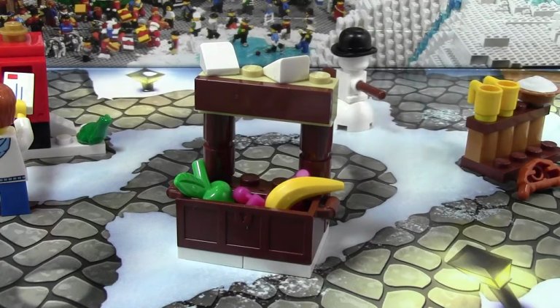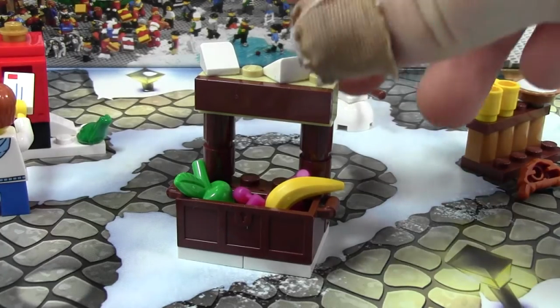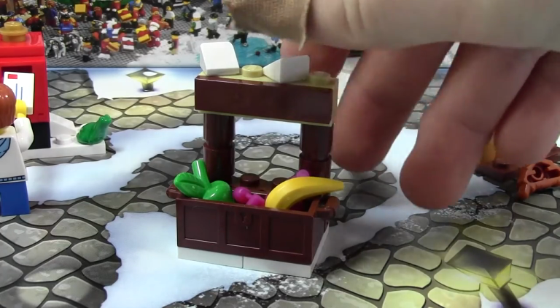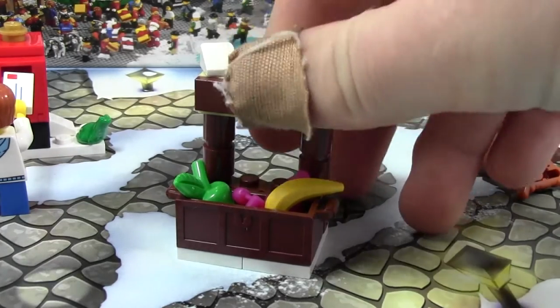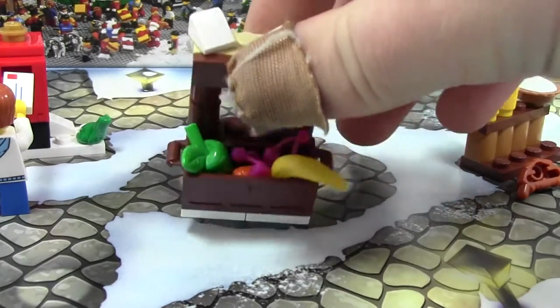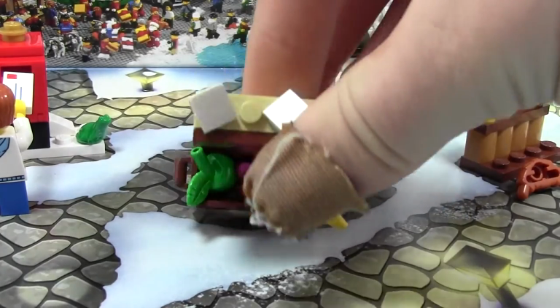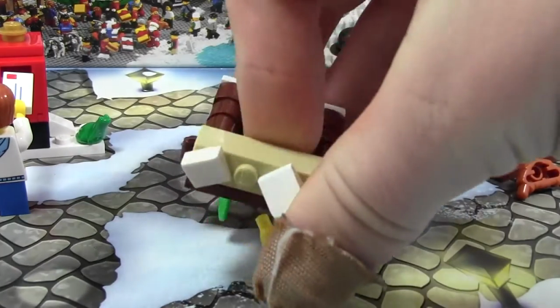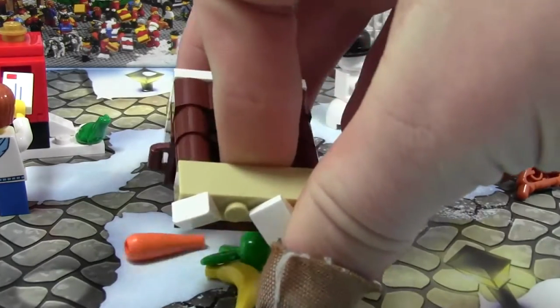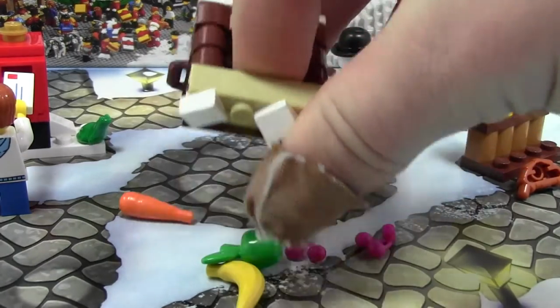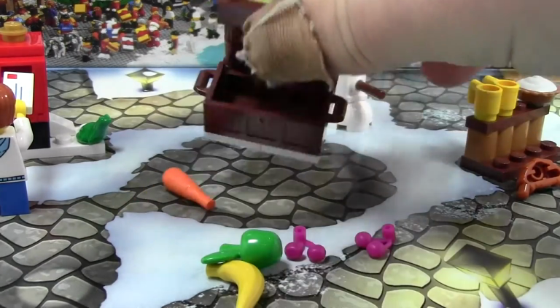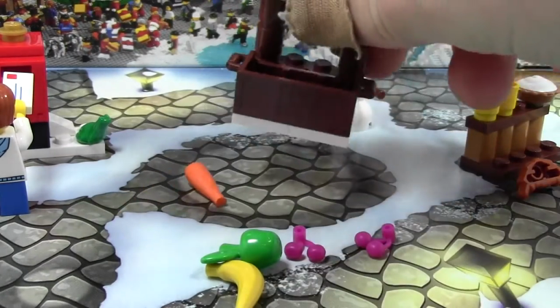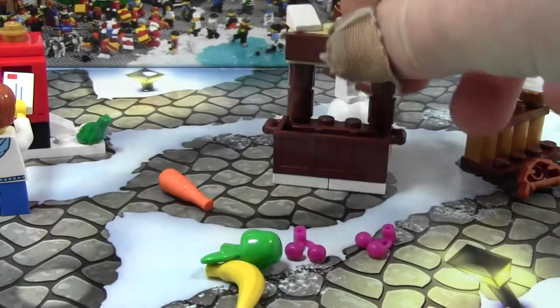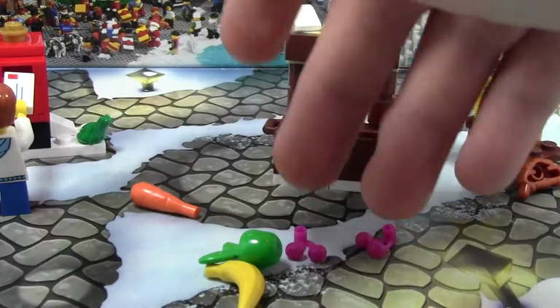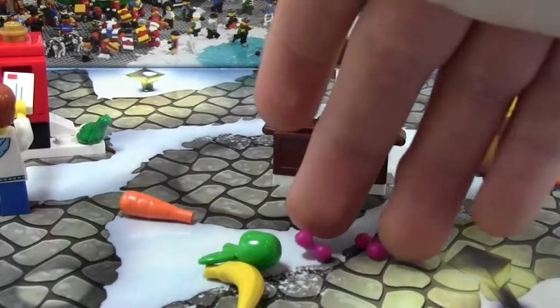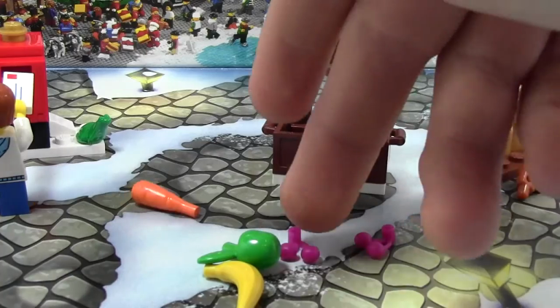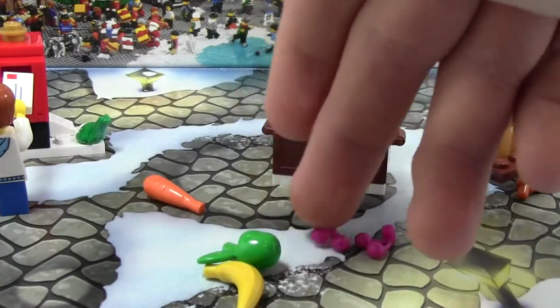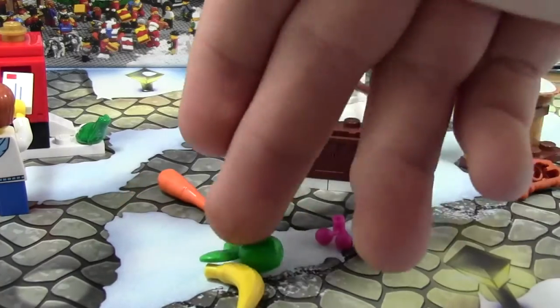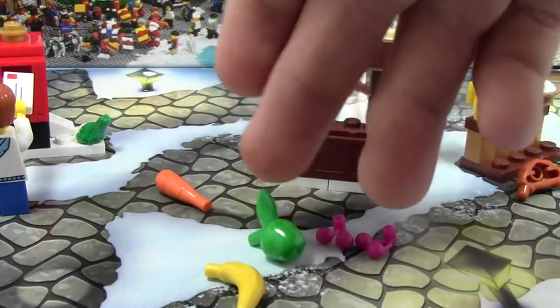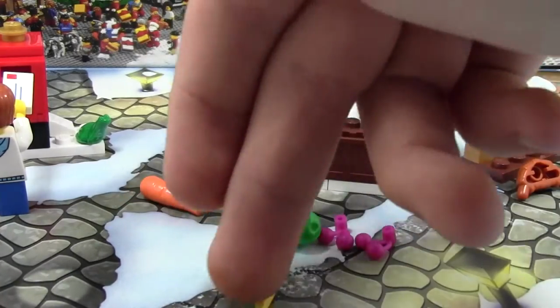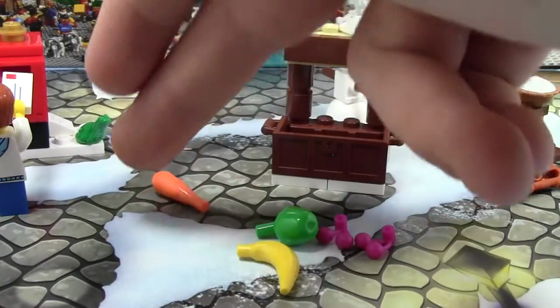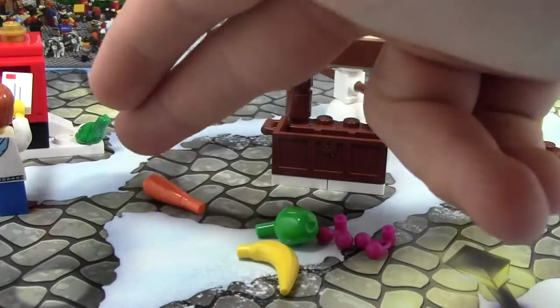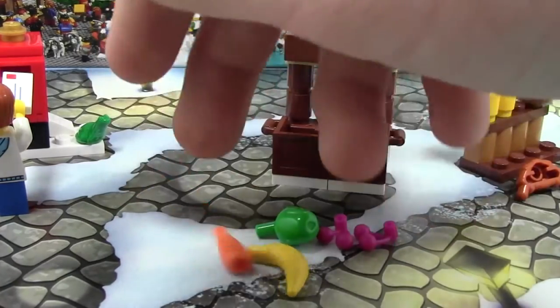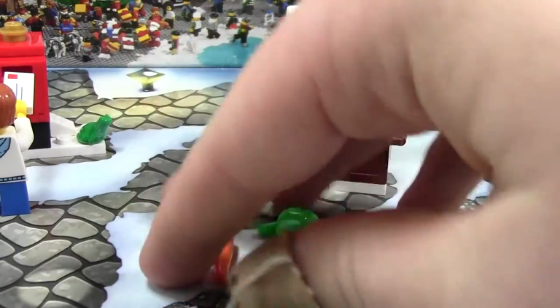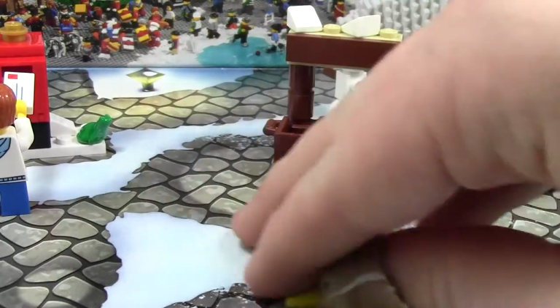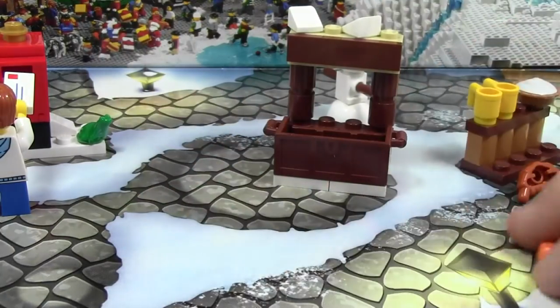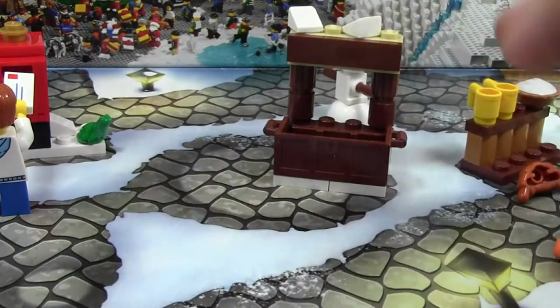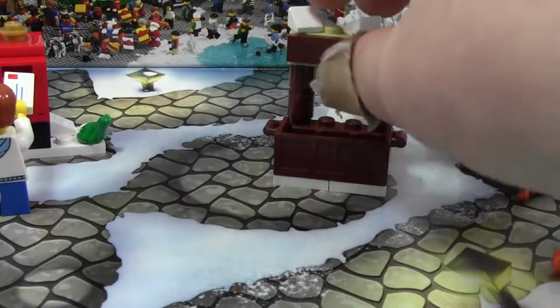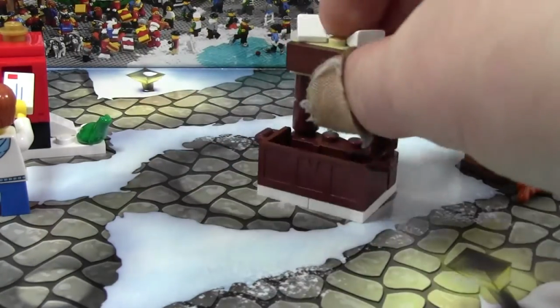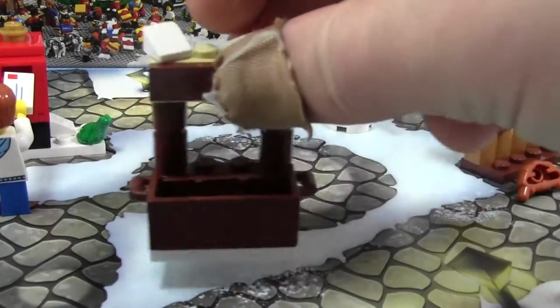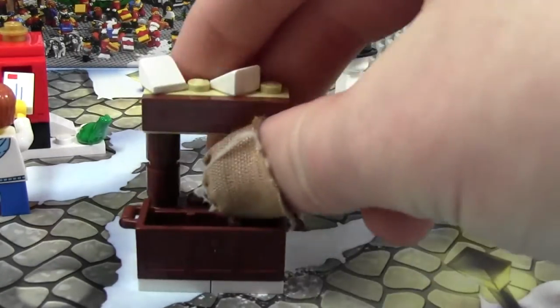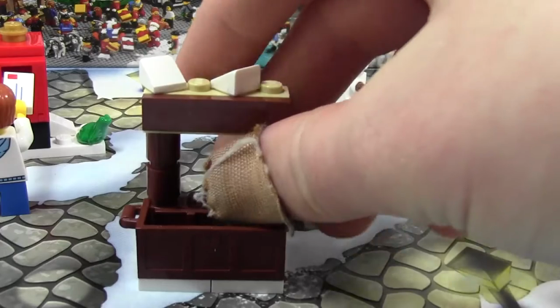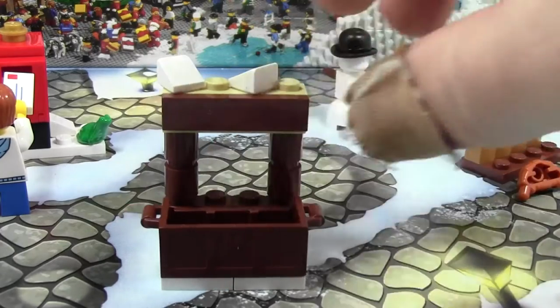It comes with several pieces of food, which I'm just going to pour out here. Two cherries, an apple, a banana, and carrots. I couldn't remember that name. And here's the stand.